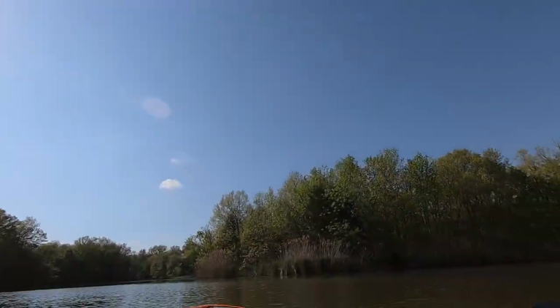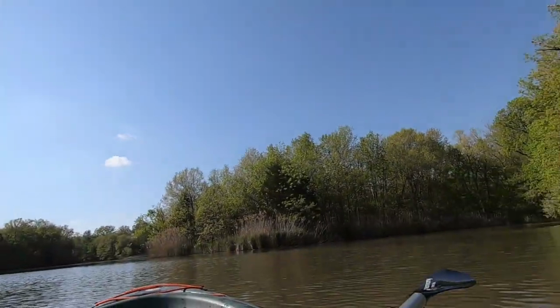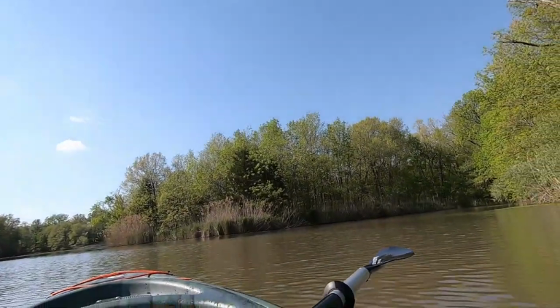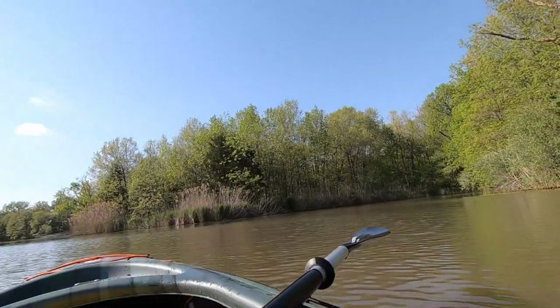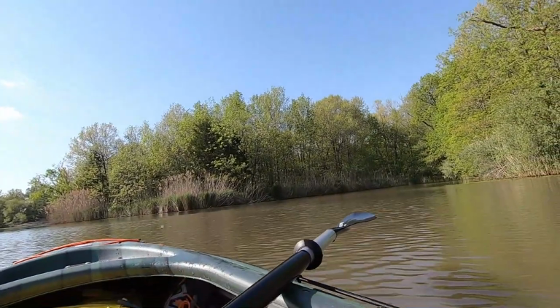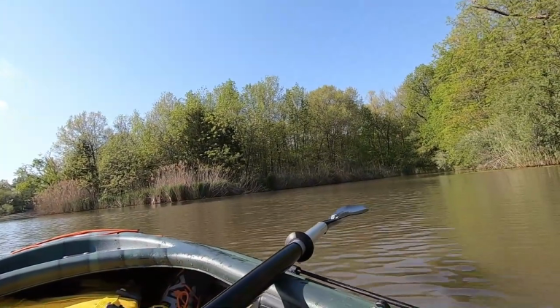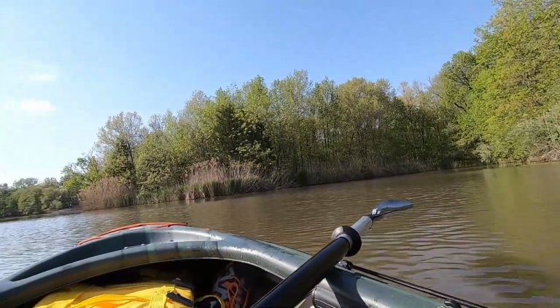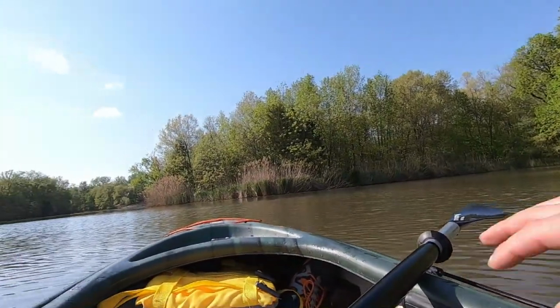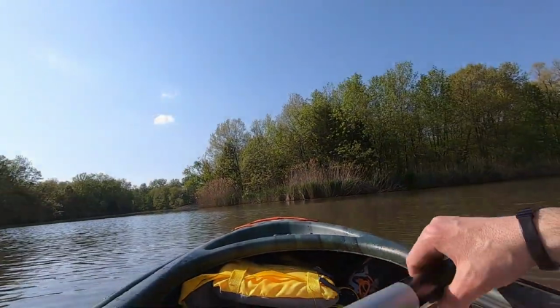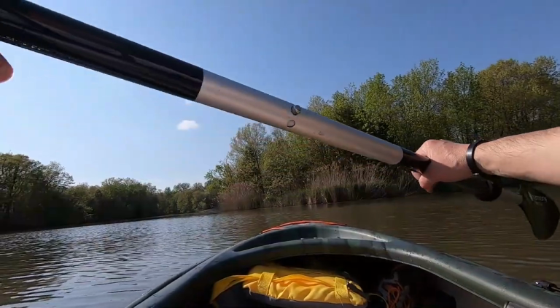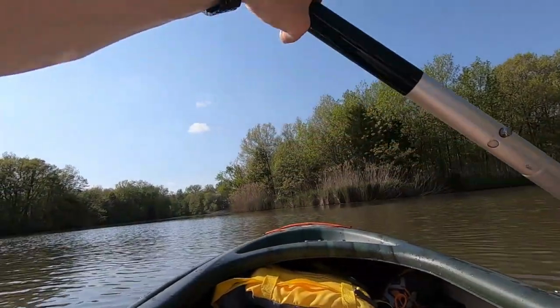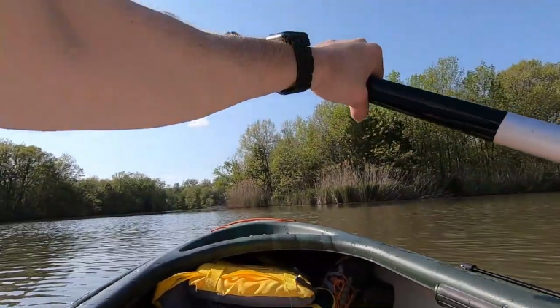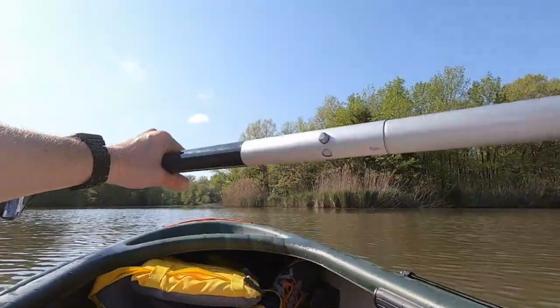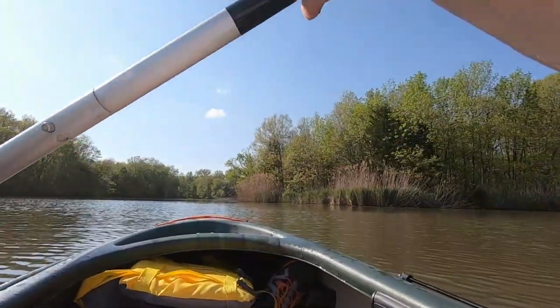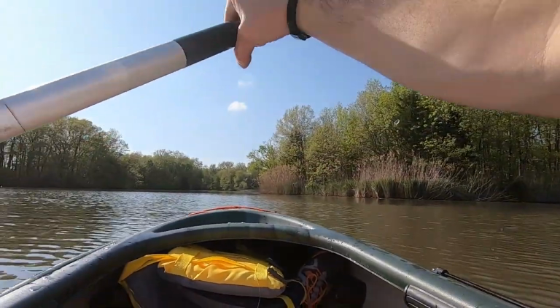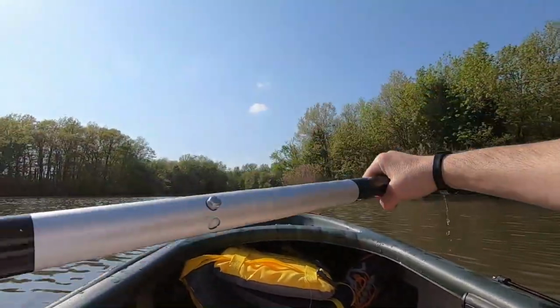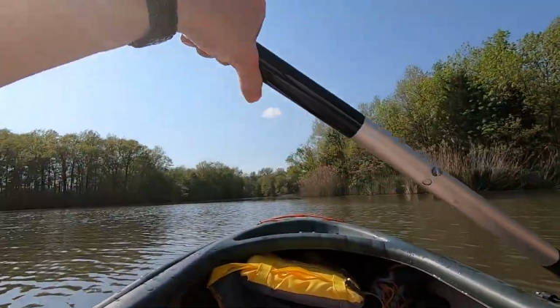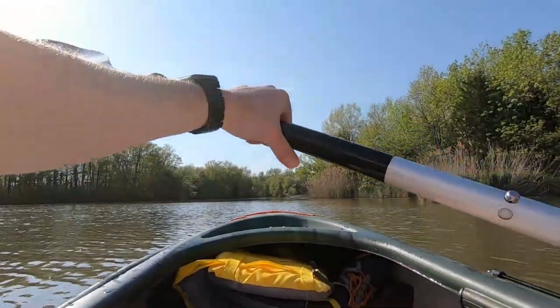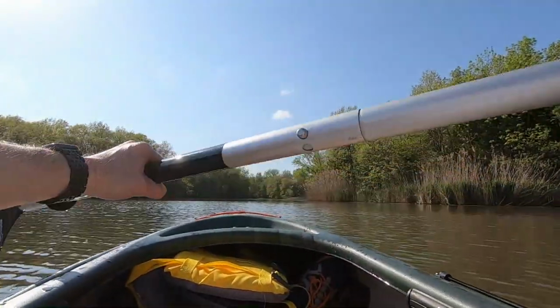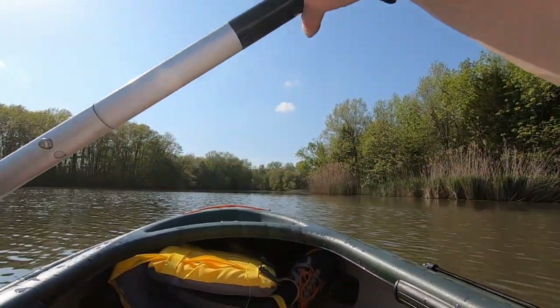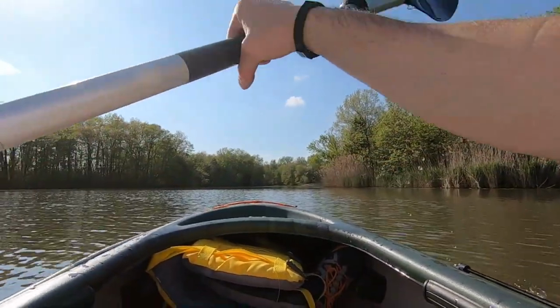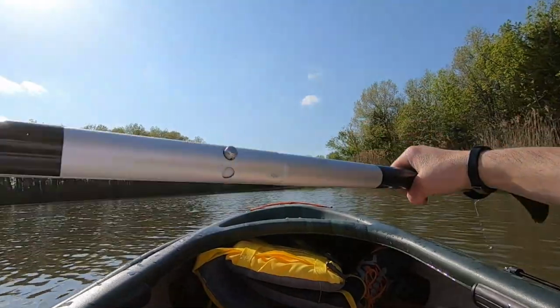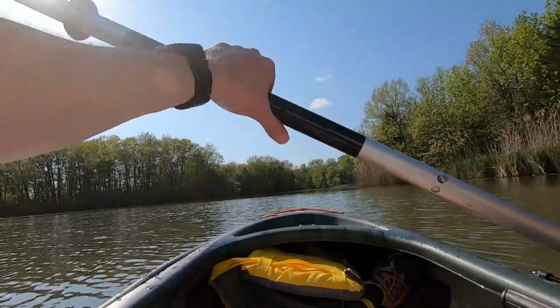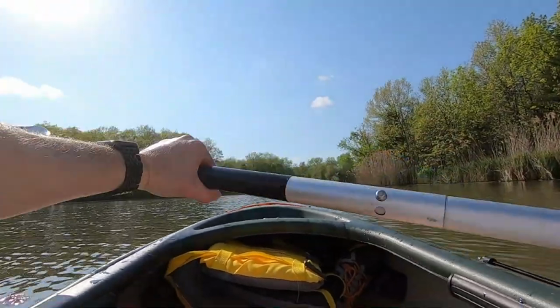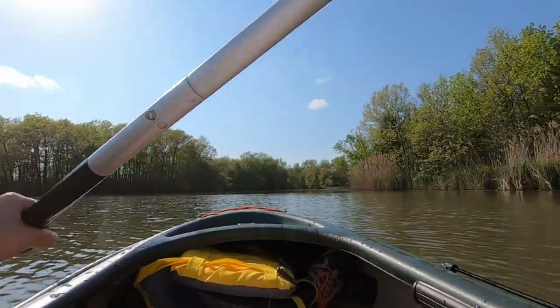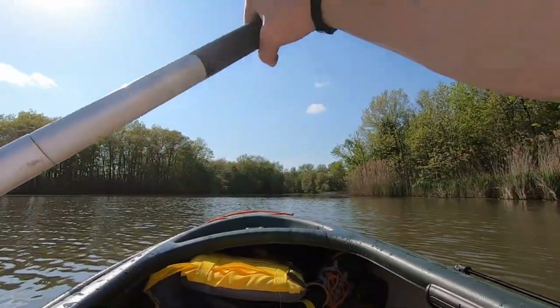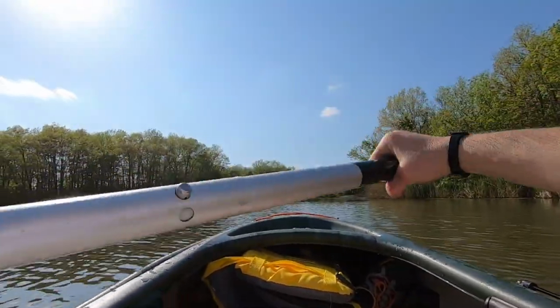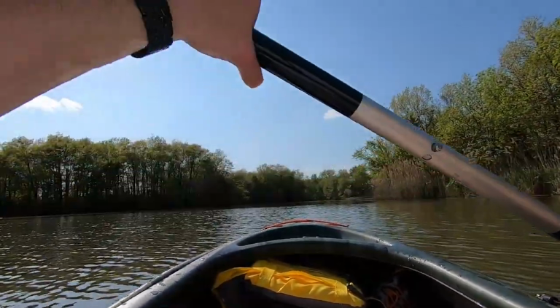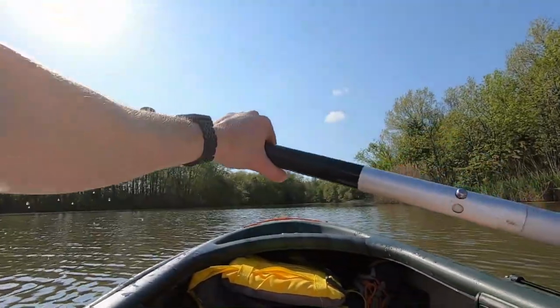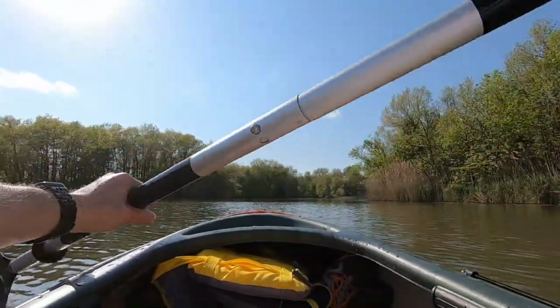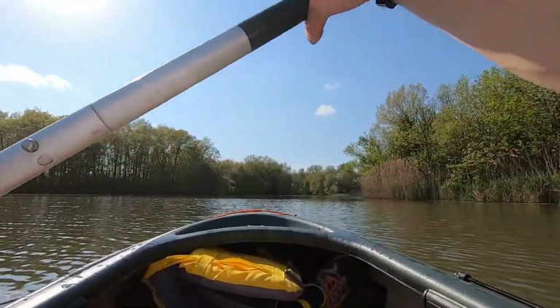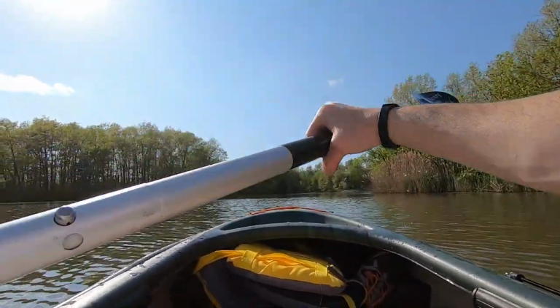Yet another cove. Just a great peaceful body of water out here and a lot of great fishing.